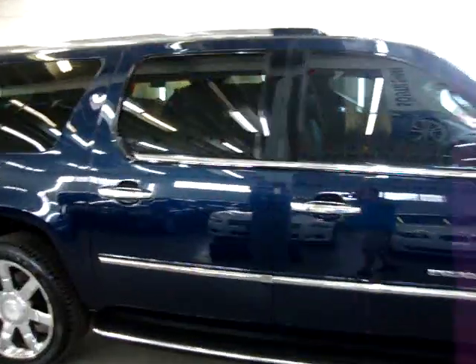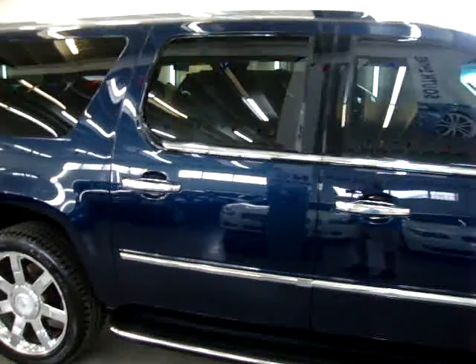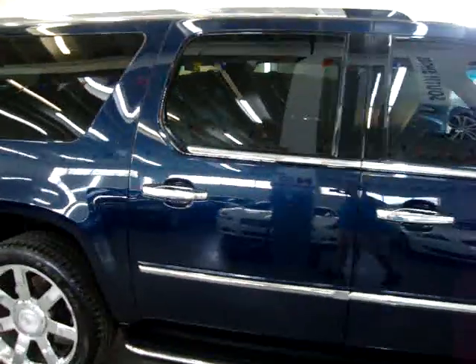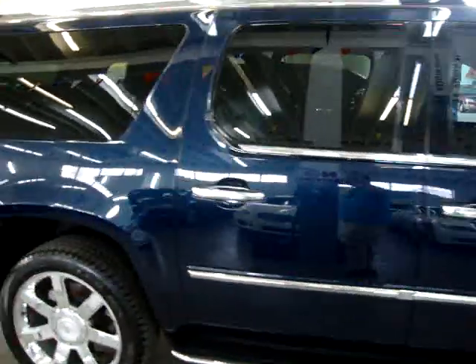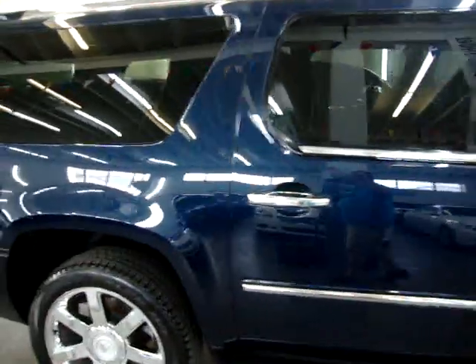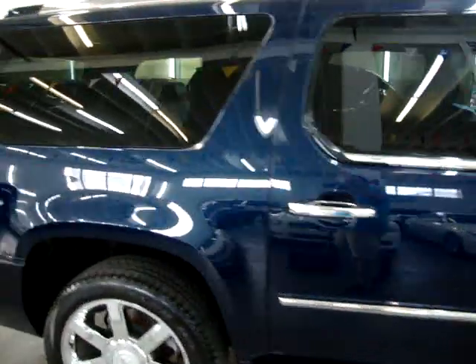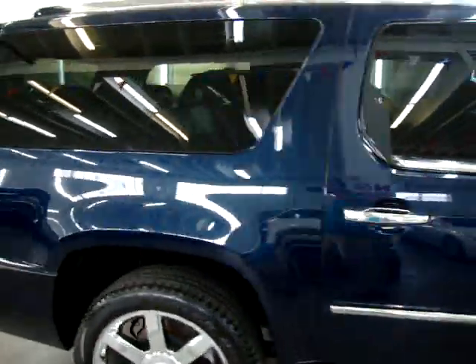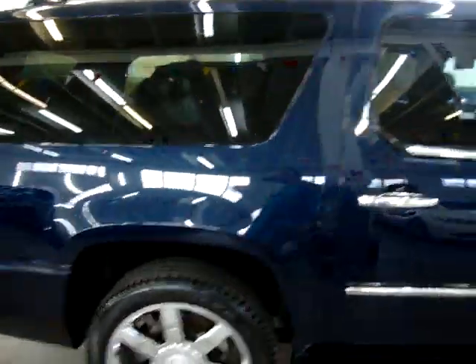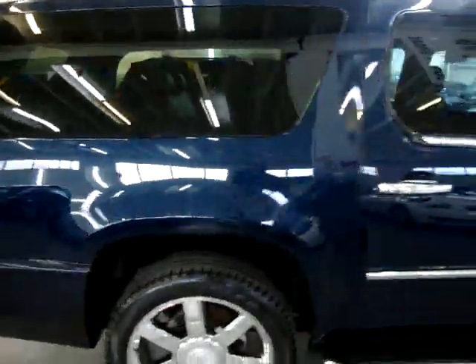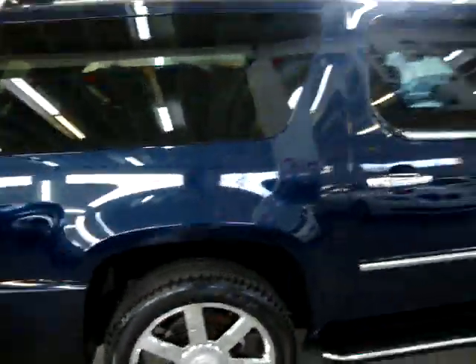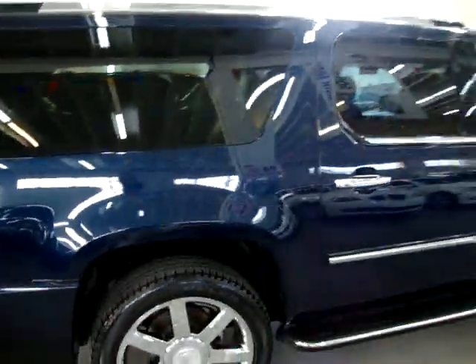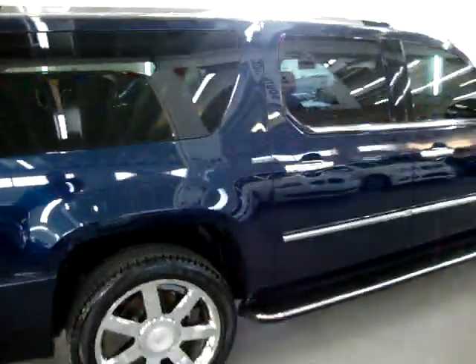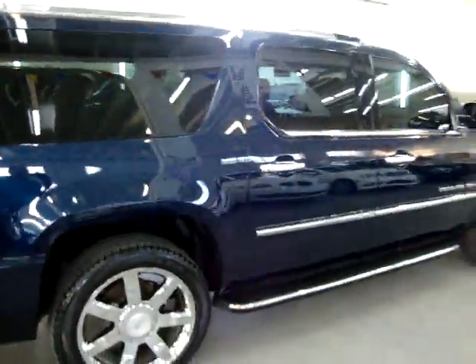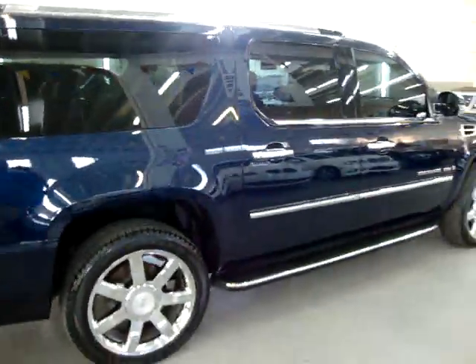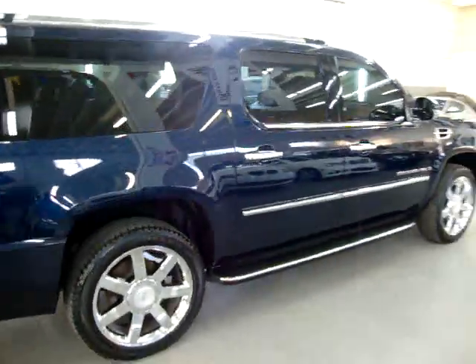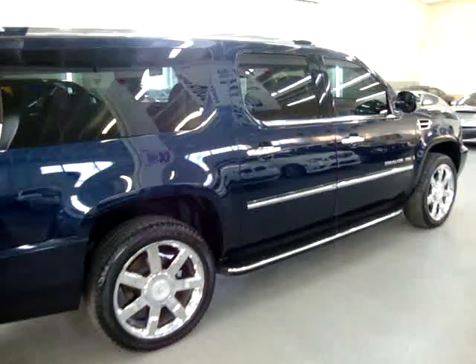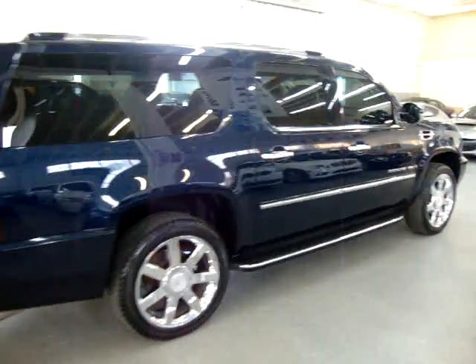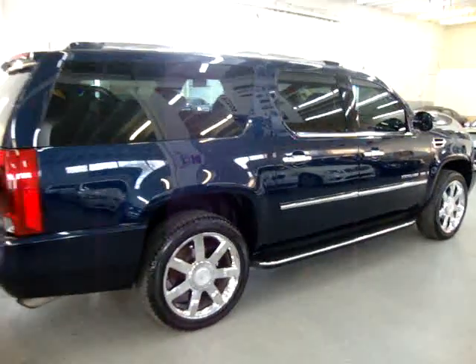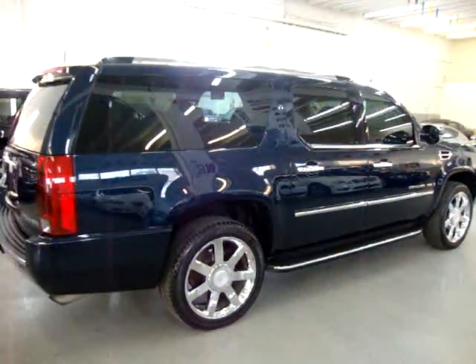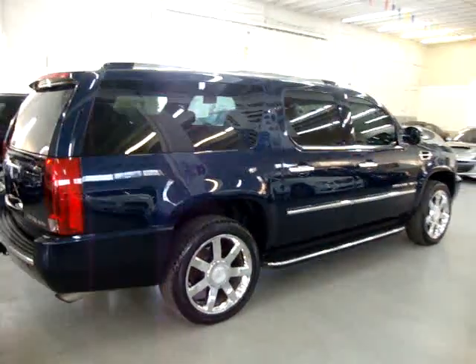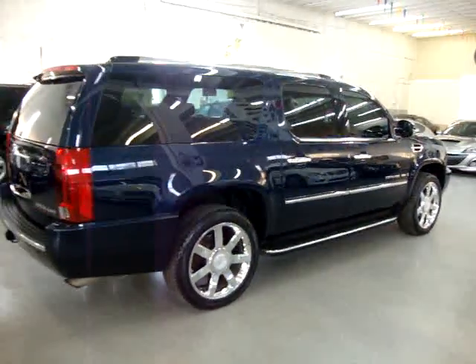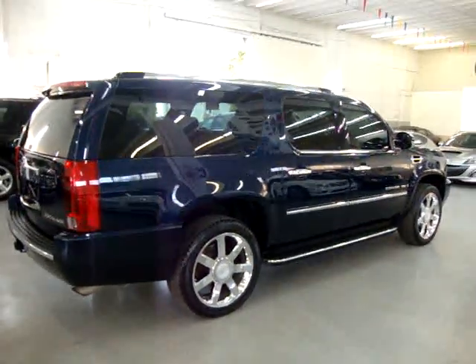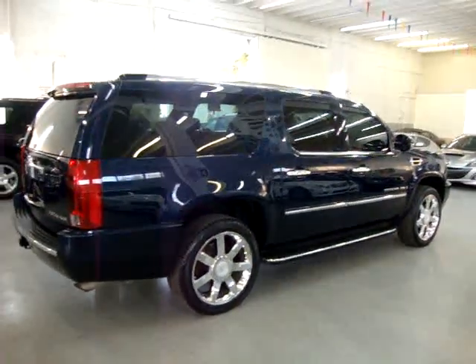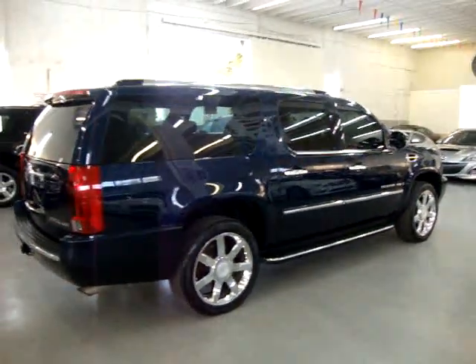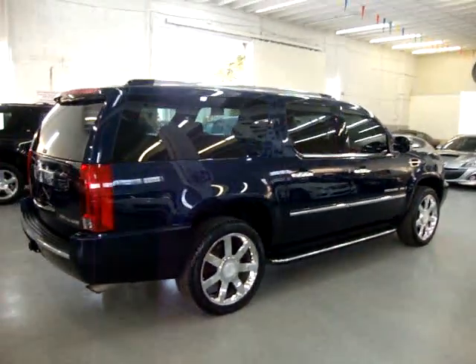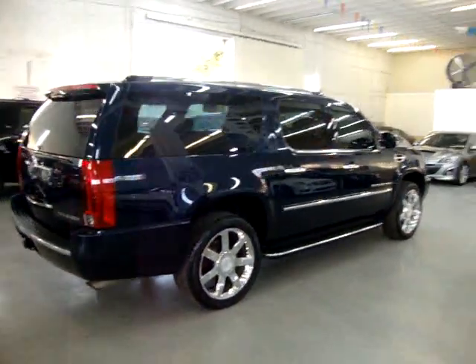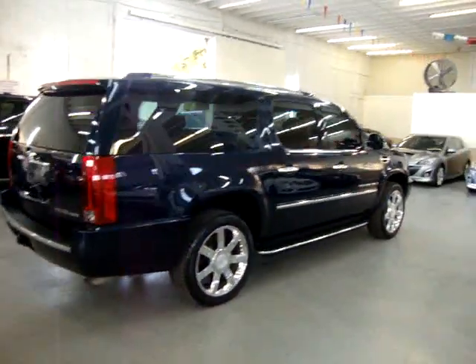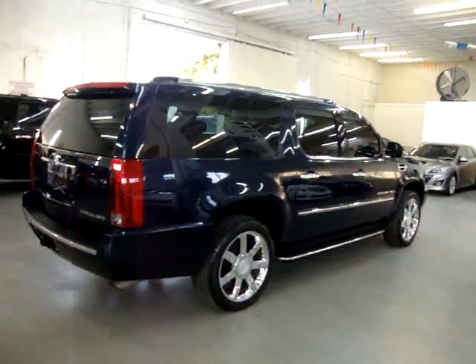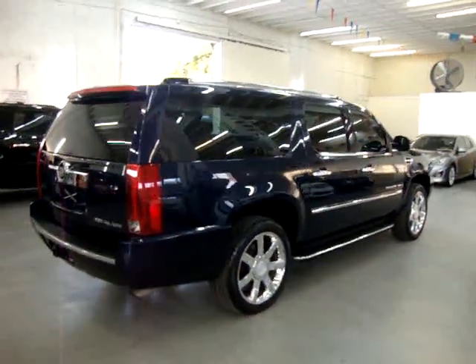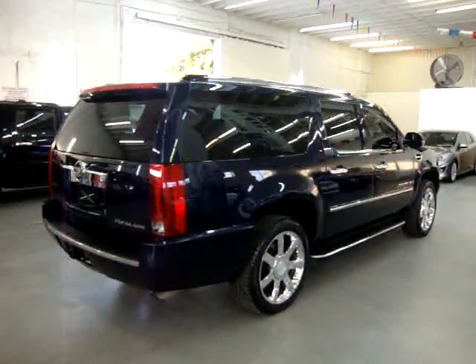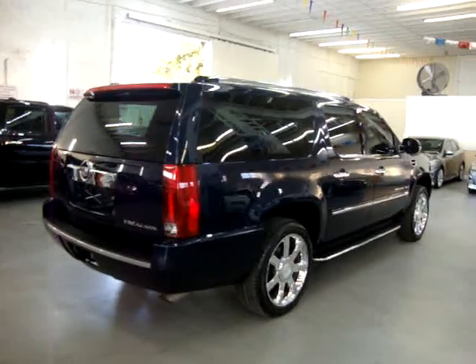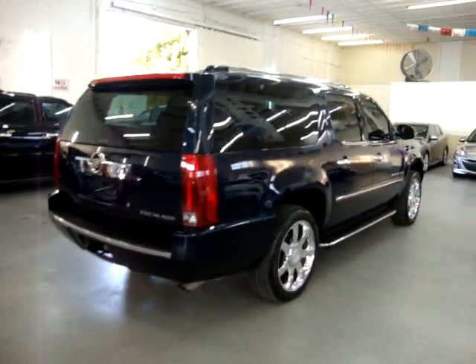It has a clean title and a clean Carfax, which you can view right now for free at our website, VehicleMax.net. We are located at 3200 Northwest 37th Street, Miami, Florida, 33142.